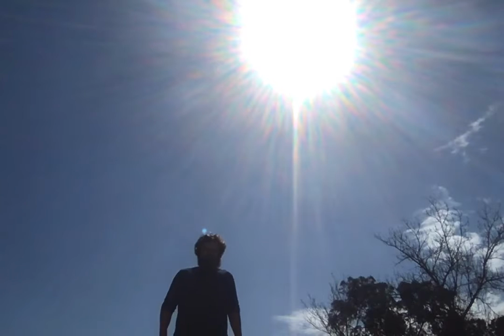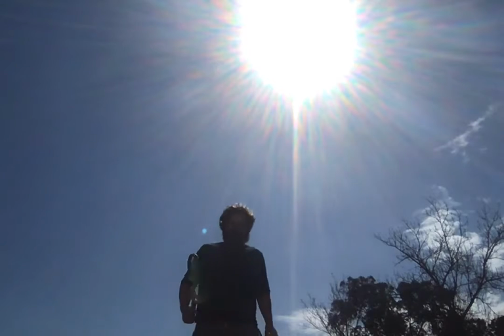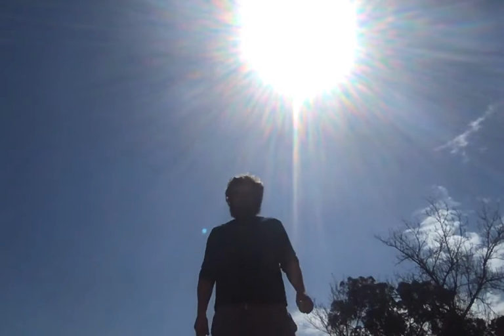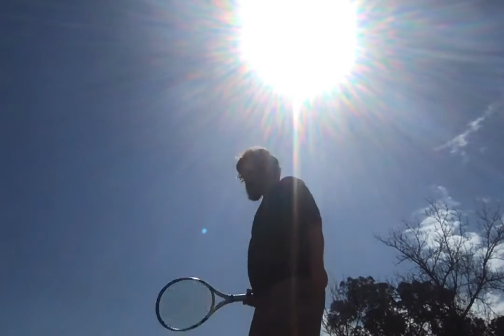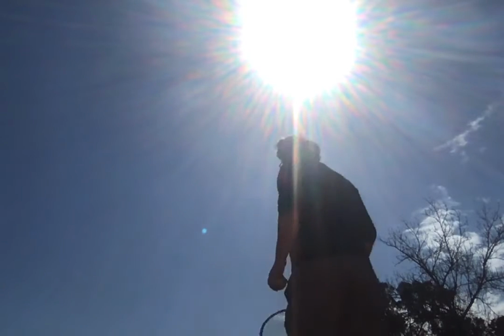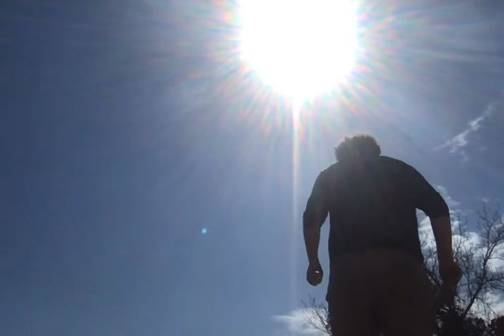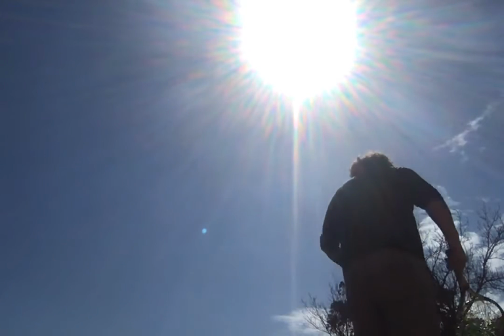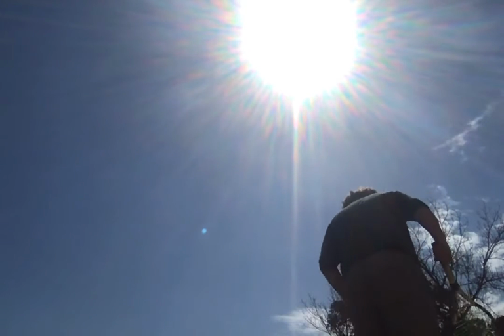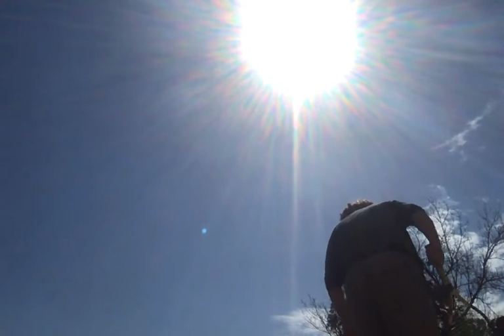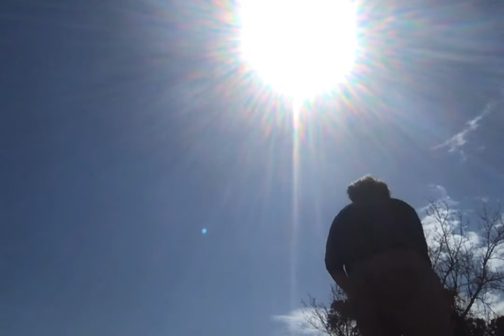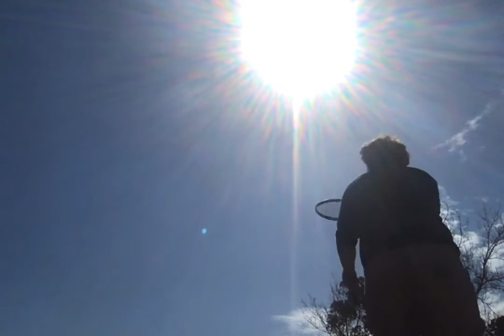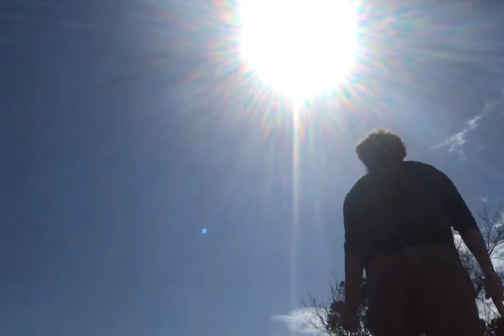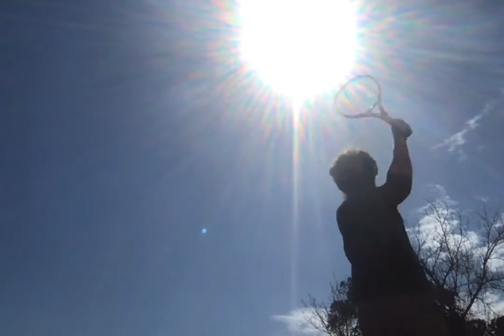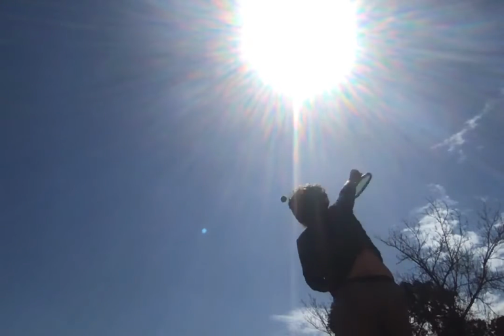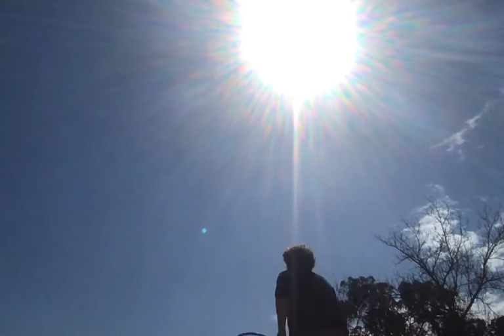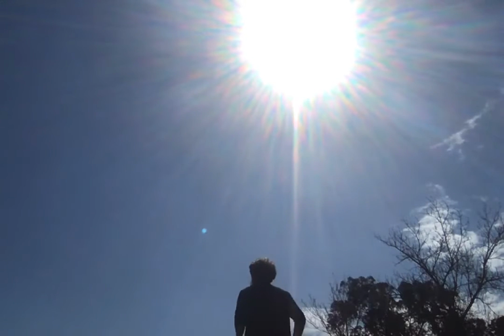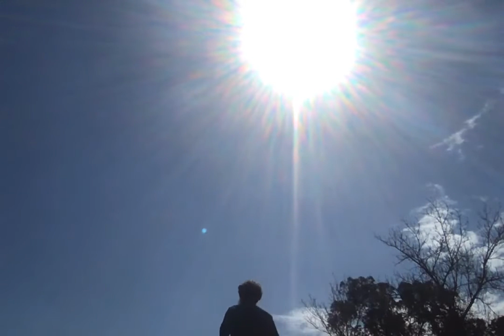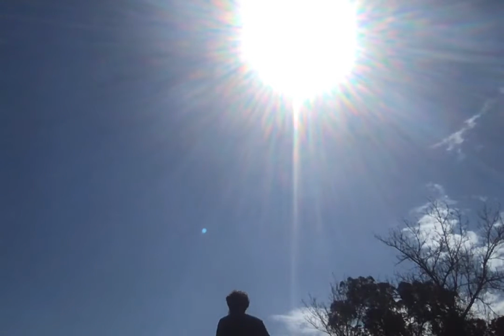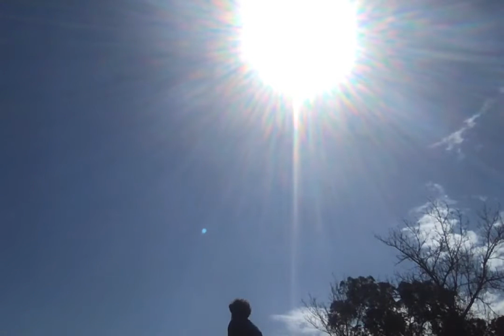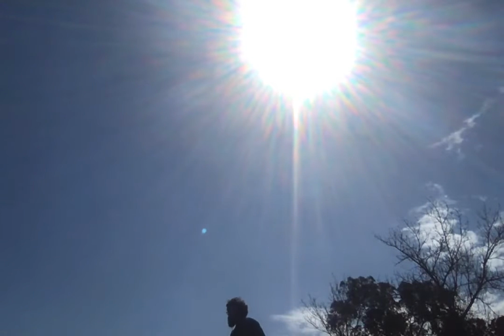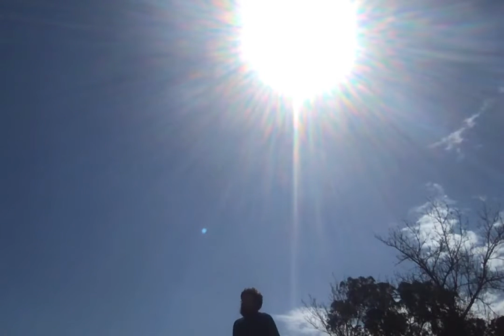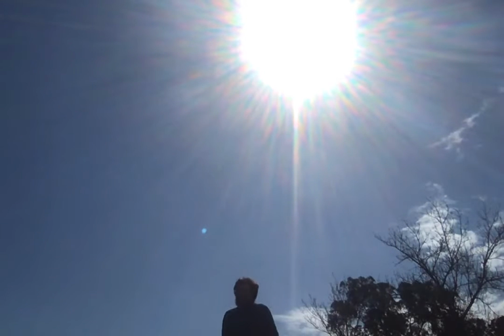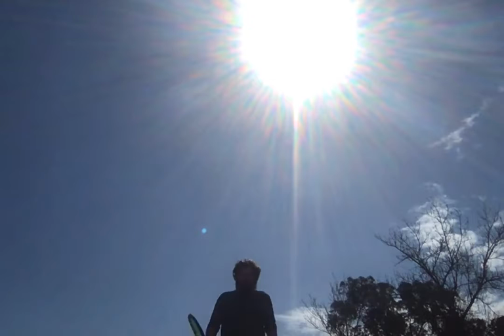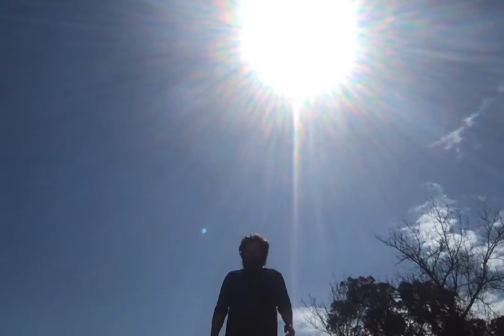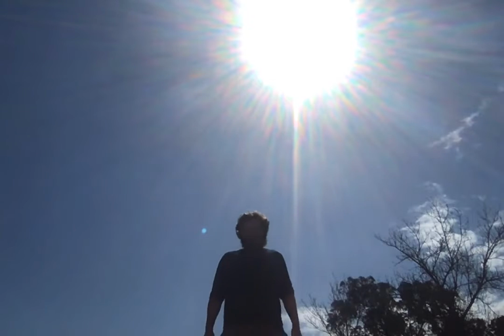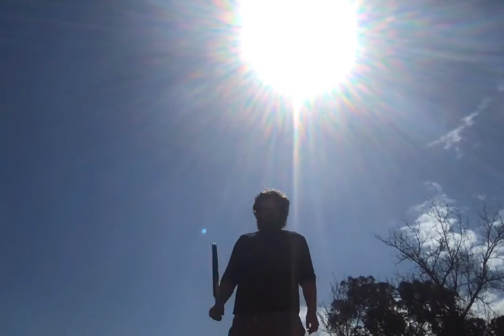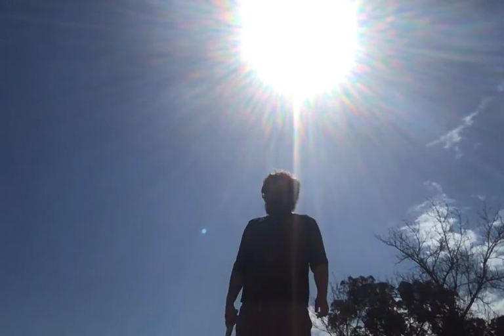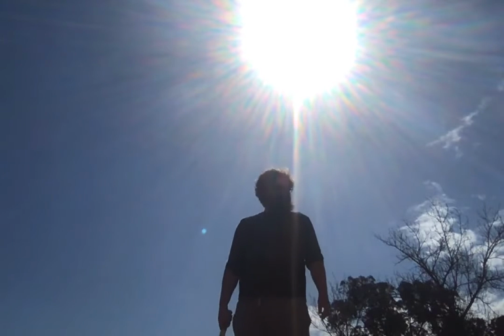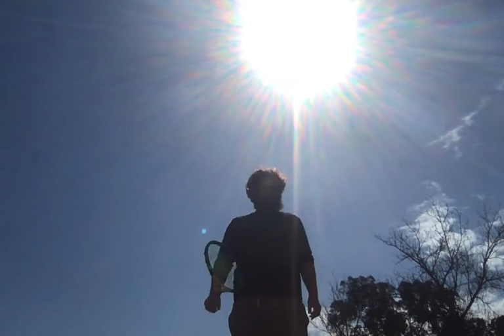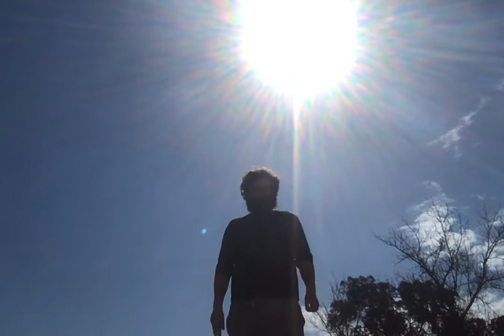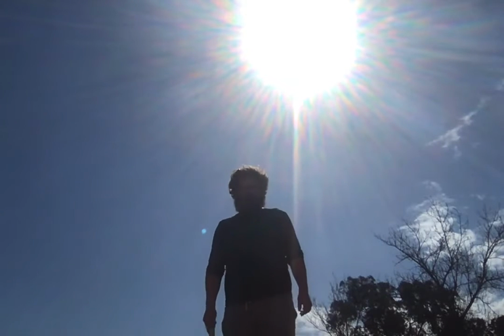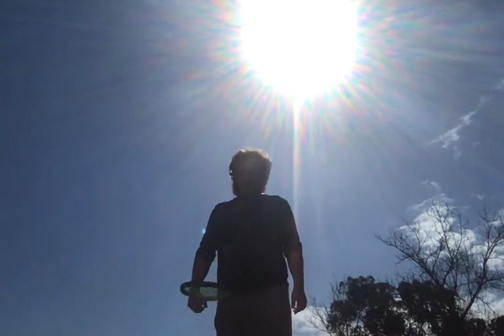Trying to hit it as fast as I can. I'm afraid that wasn't too fast, but the sun was in my eyes a small bit — that's my excuse.